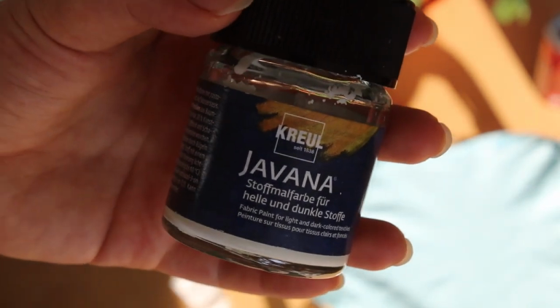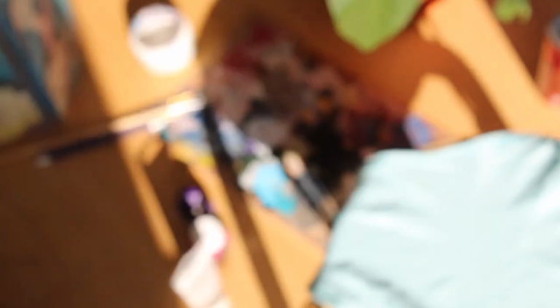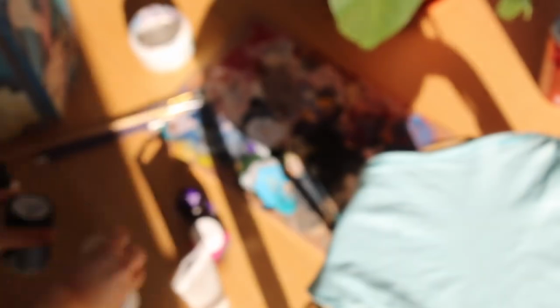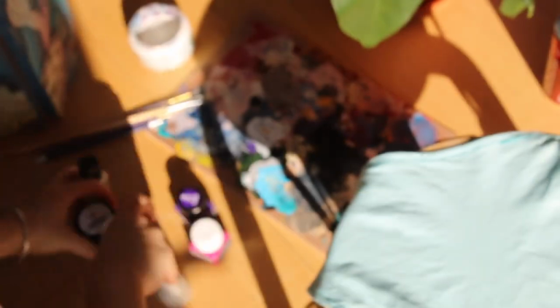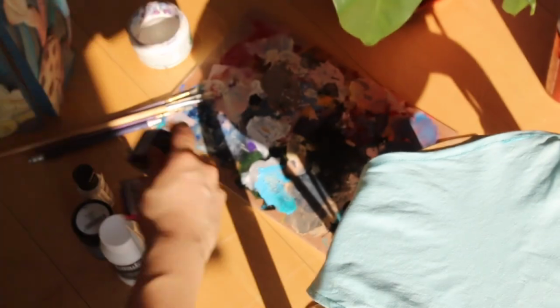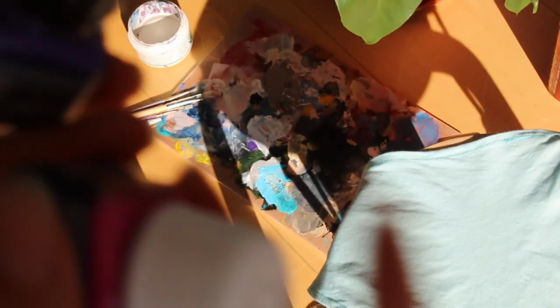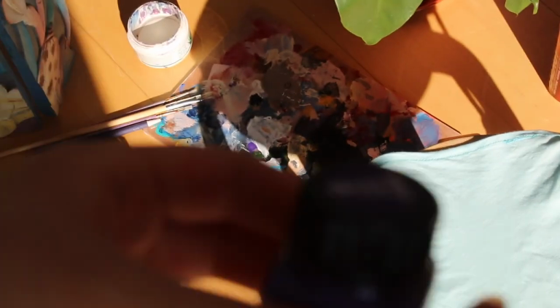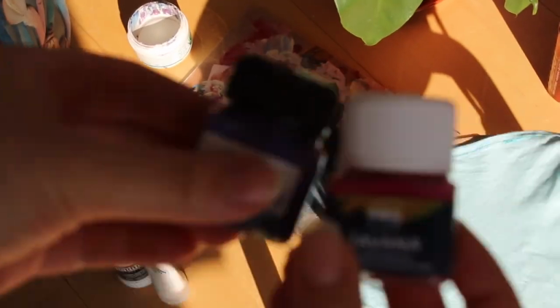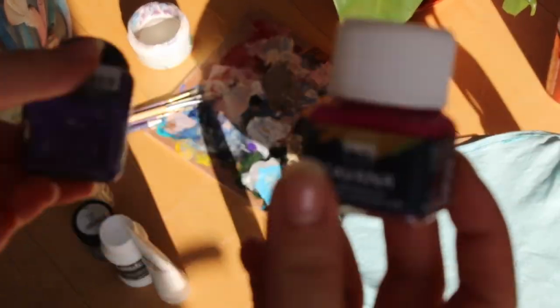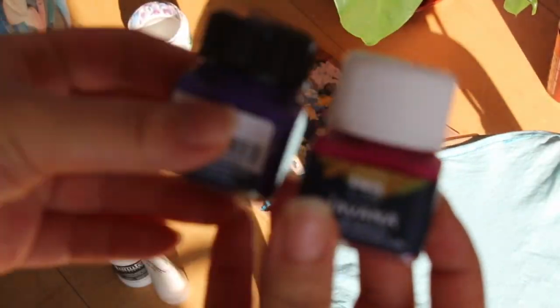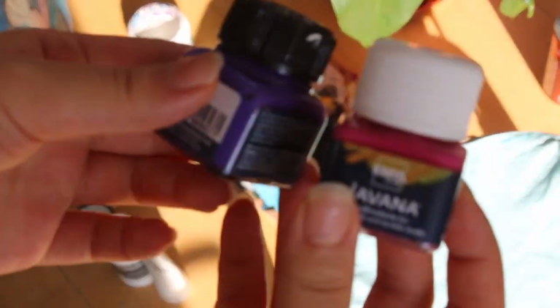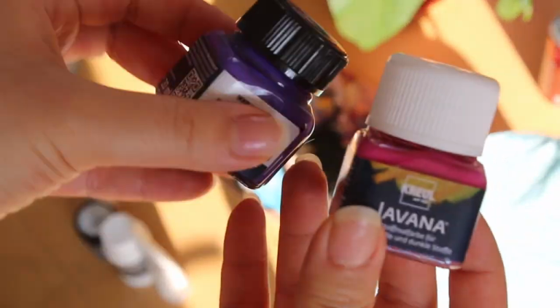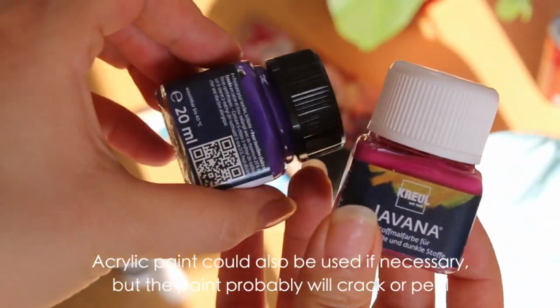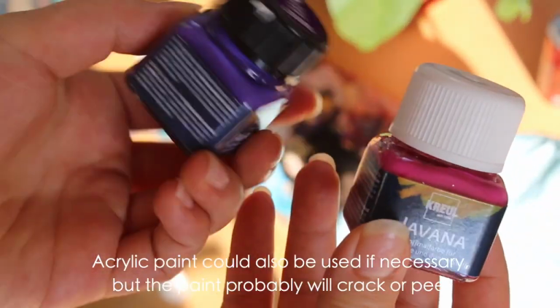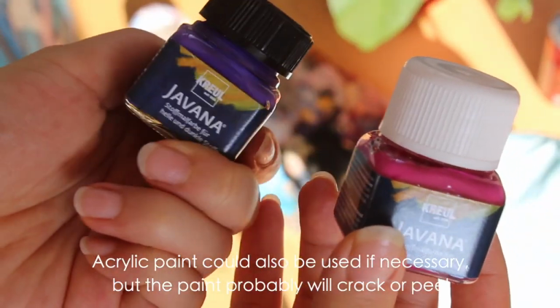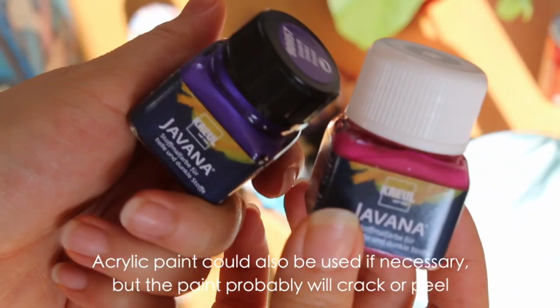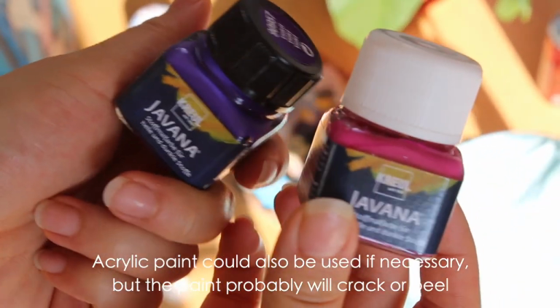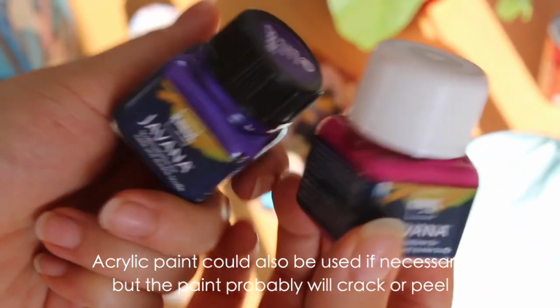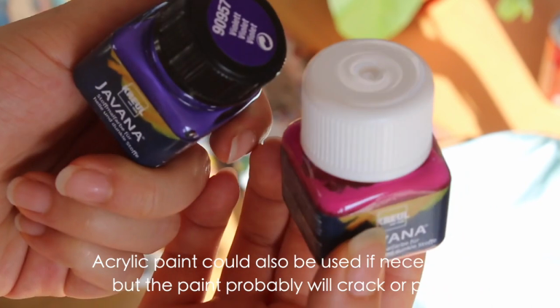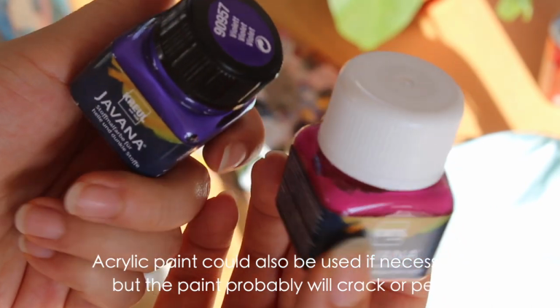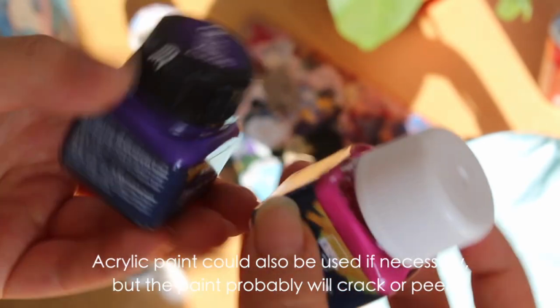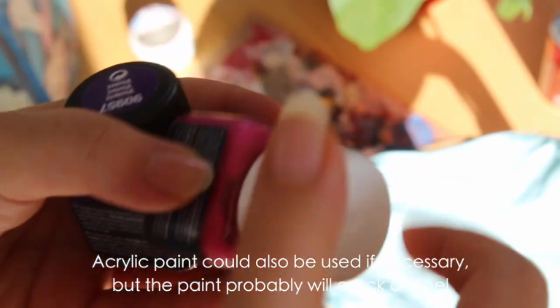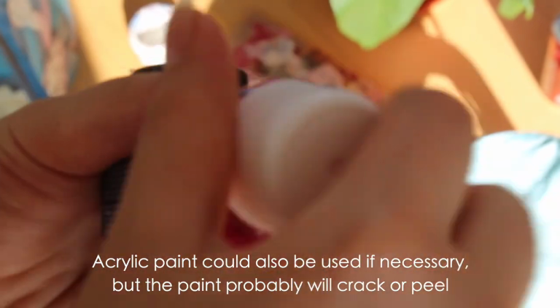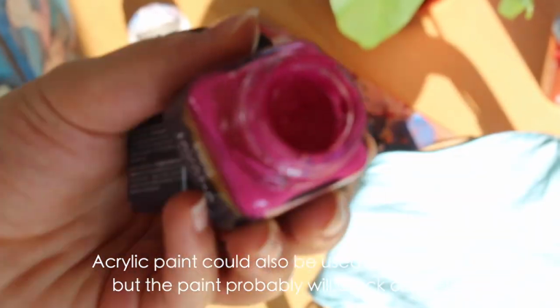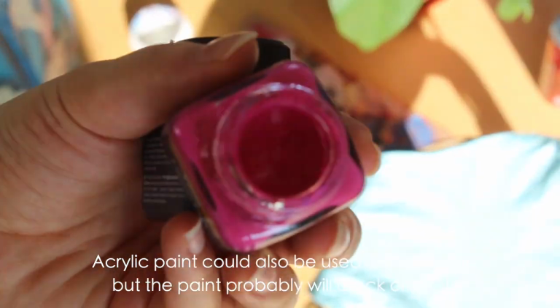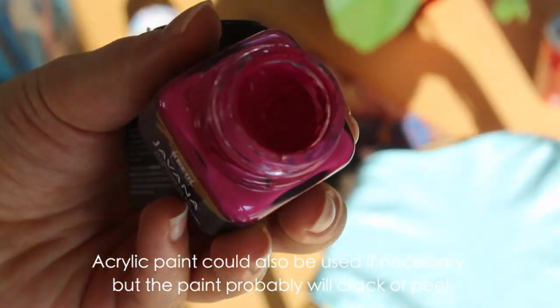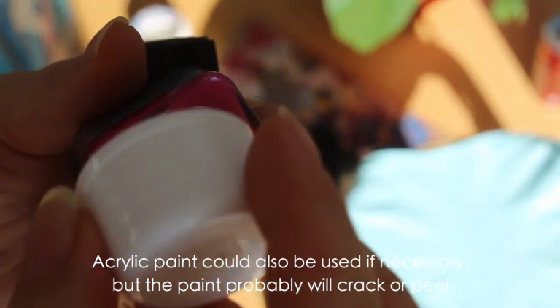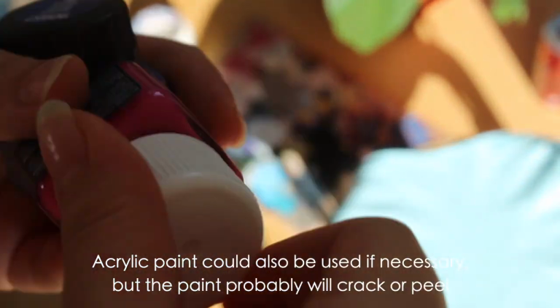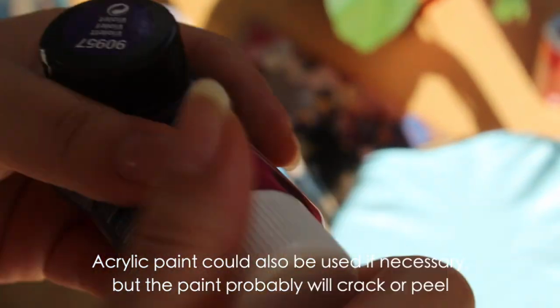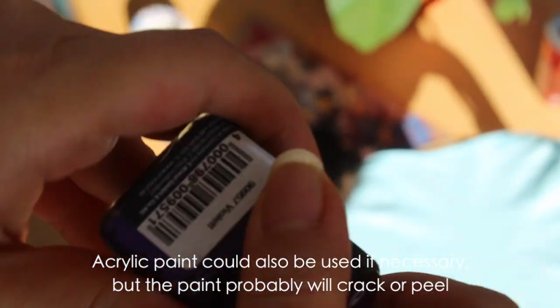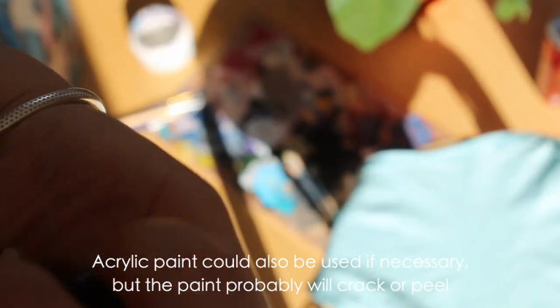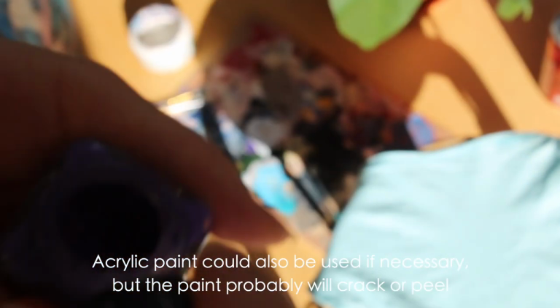To start drawing, you're gonna need some fabric paint. If you don't have it, use a fabric medium to mix with some acrylic paint — the result is the same.